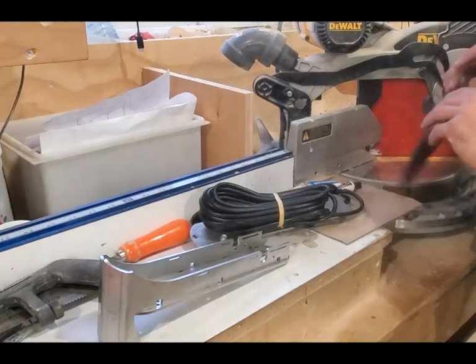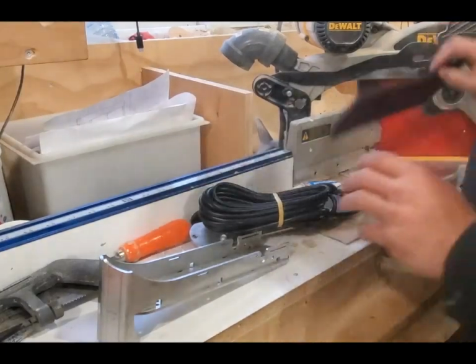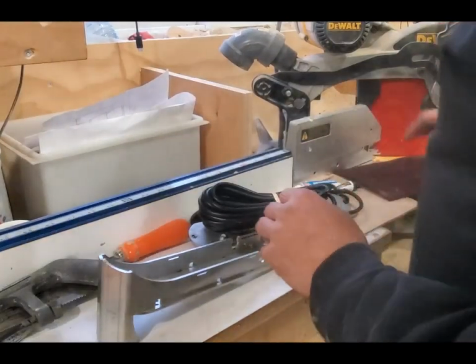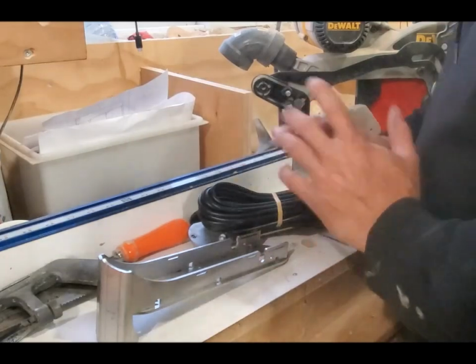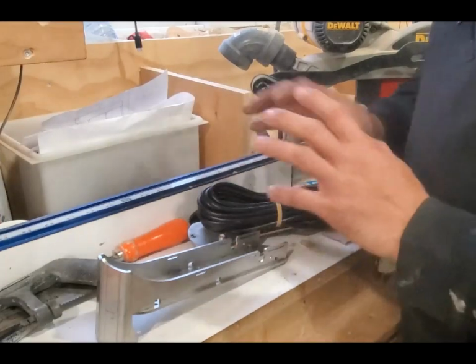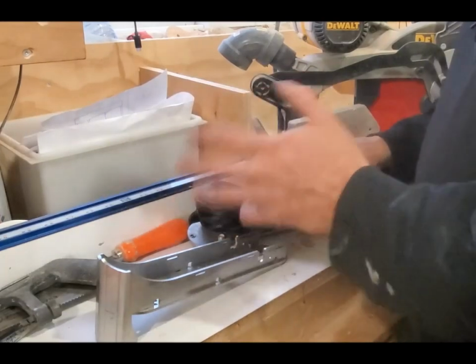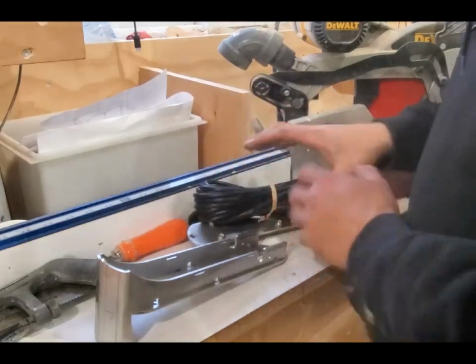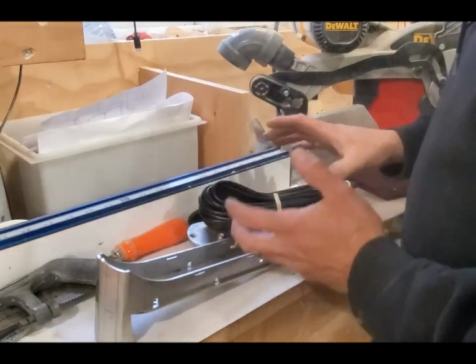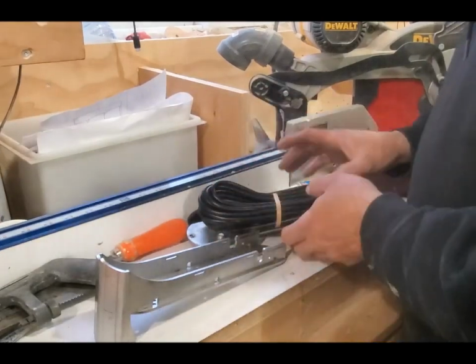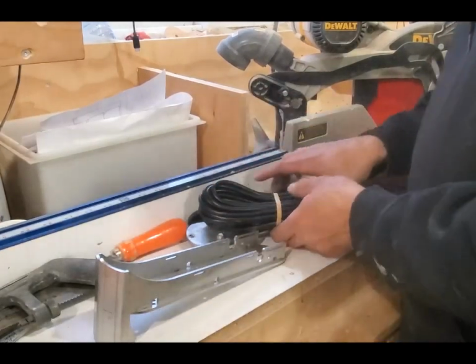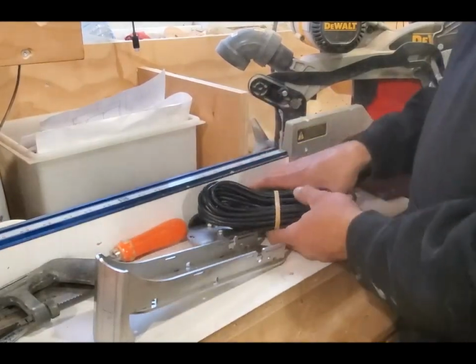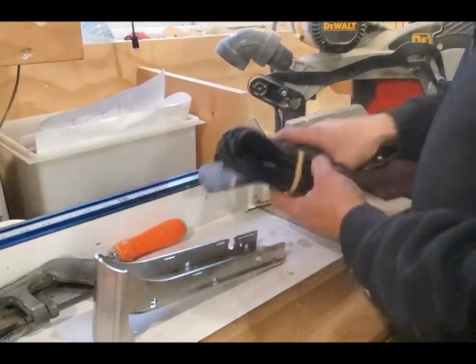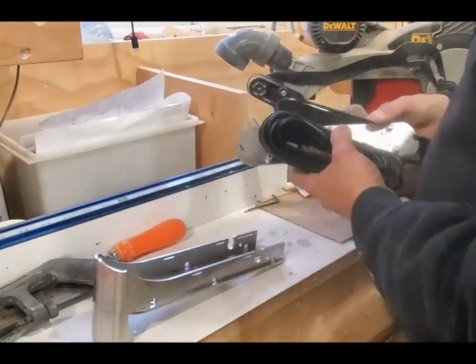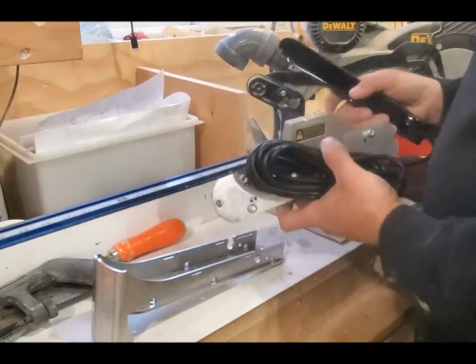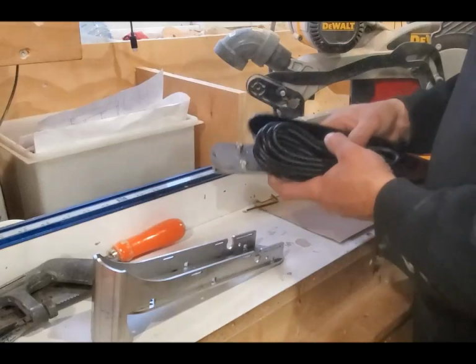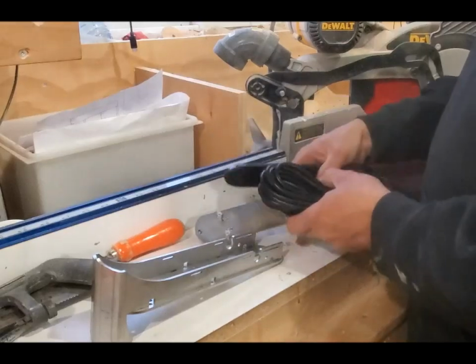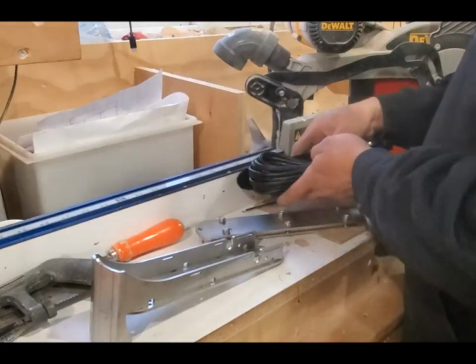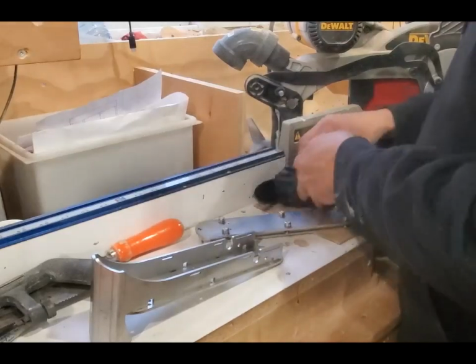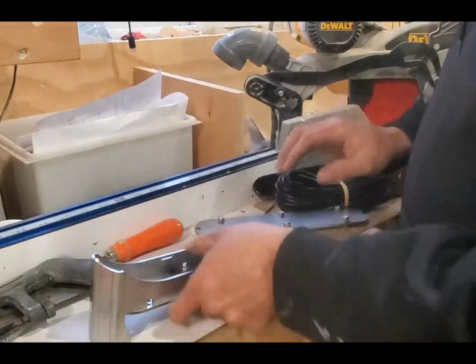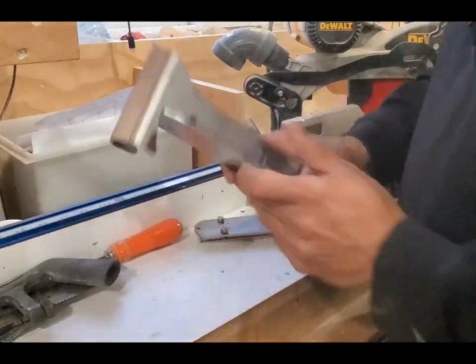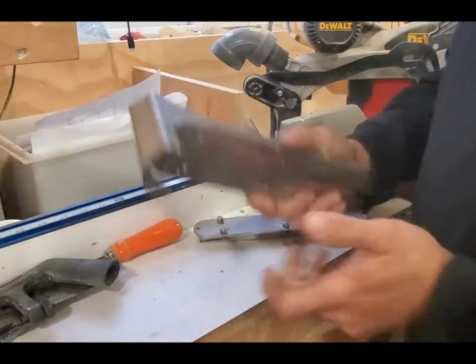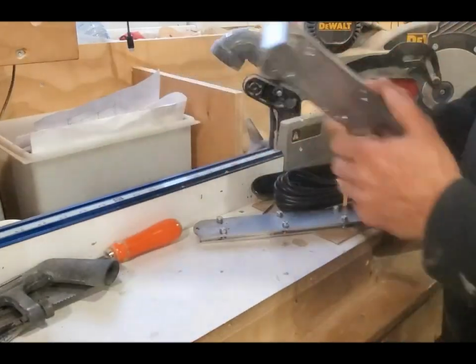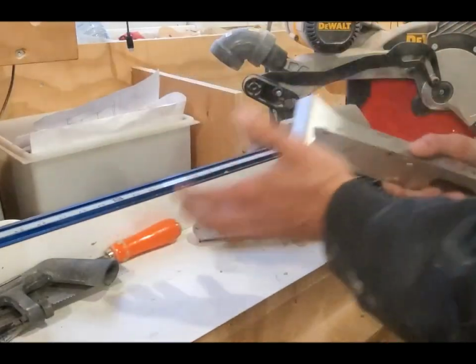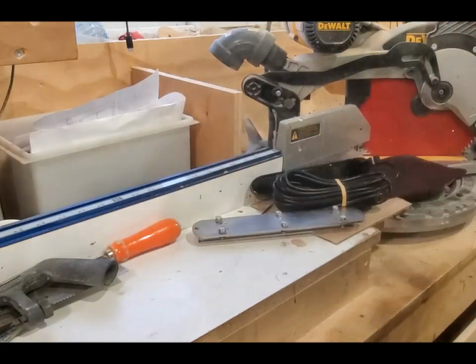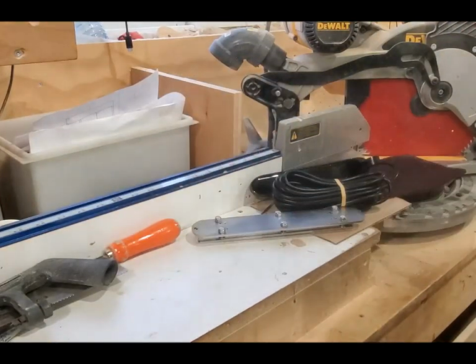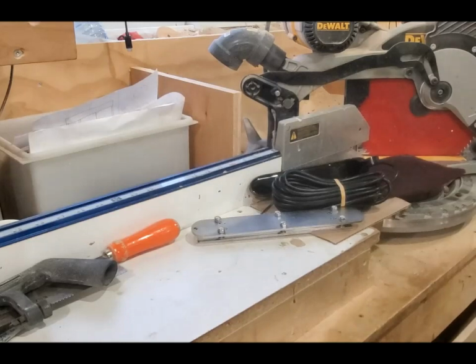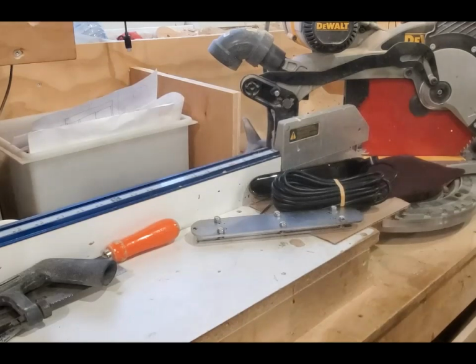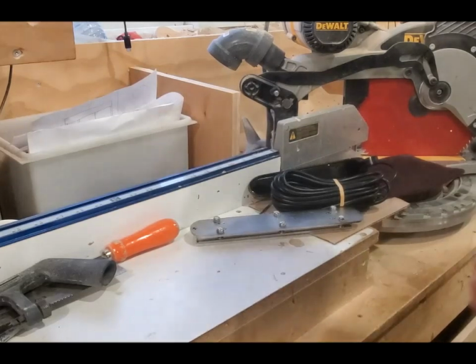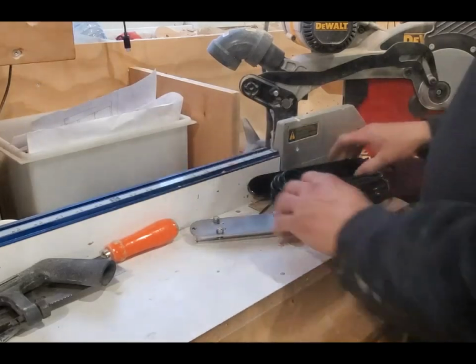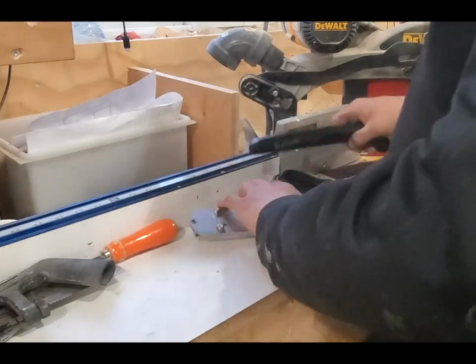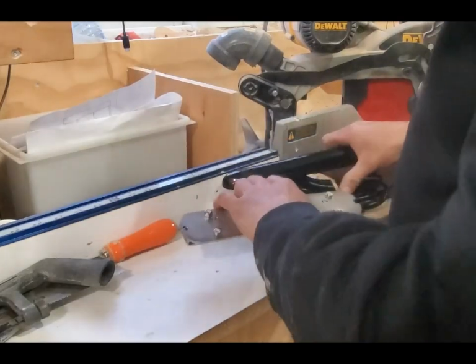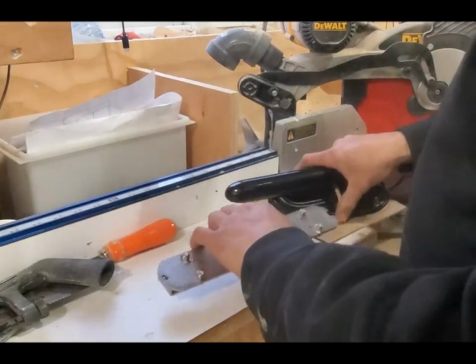We just talked about the overview of the actual mount itself and what's going to happen. As far as assembly goes, we're going to set this totally out of the way — we don't need this until we go to do the installation. Now let's cover the tools you're going to need.